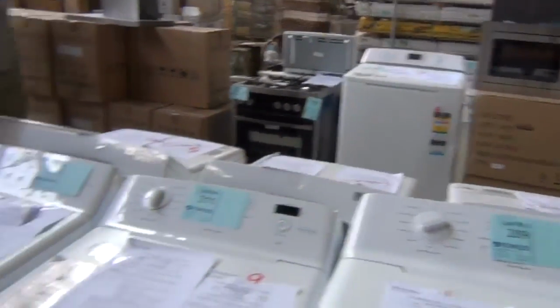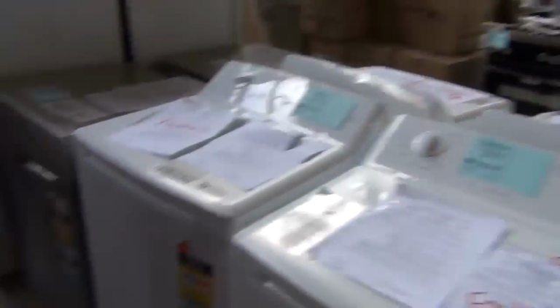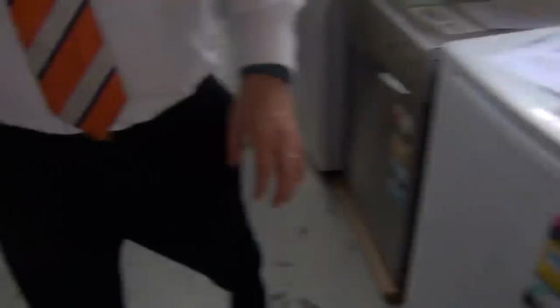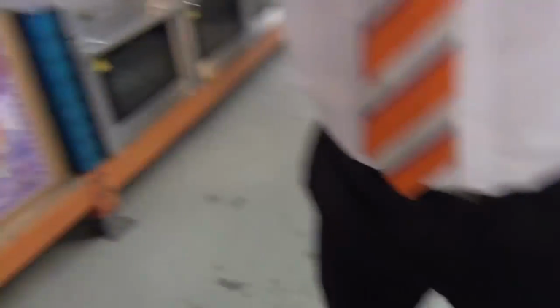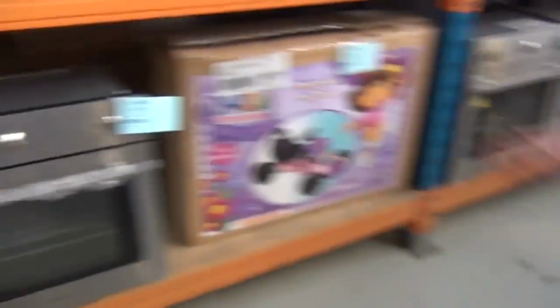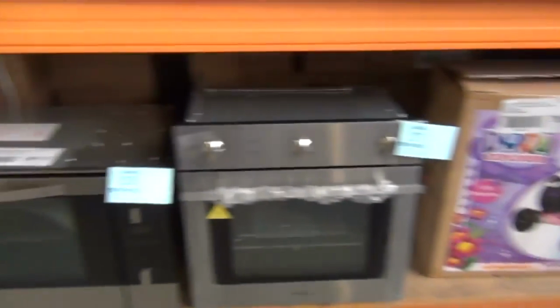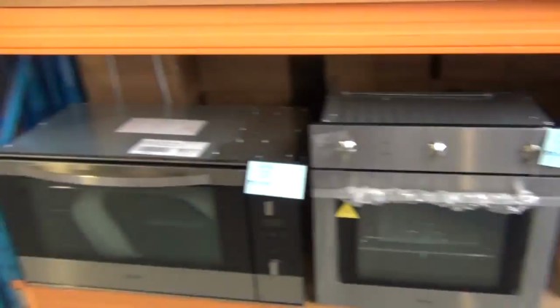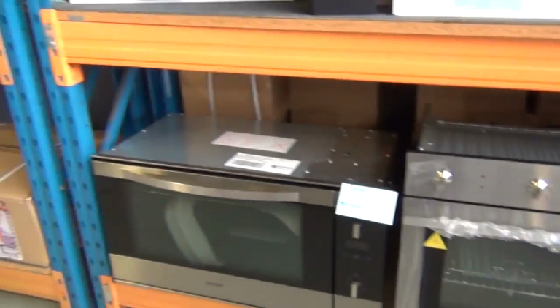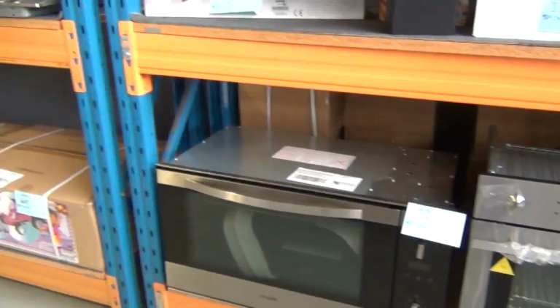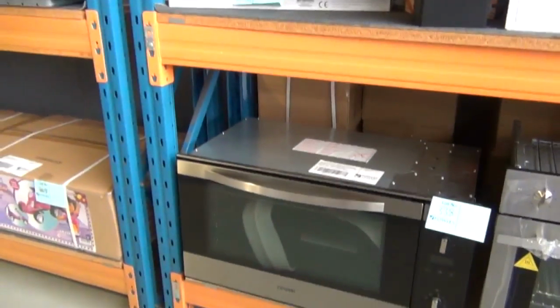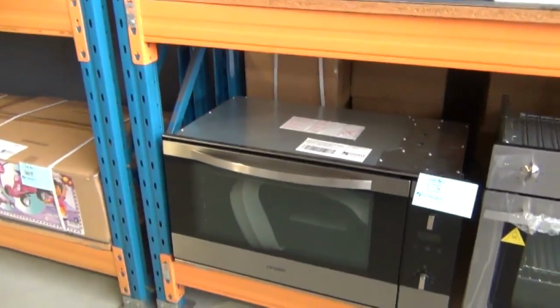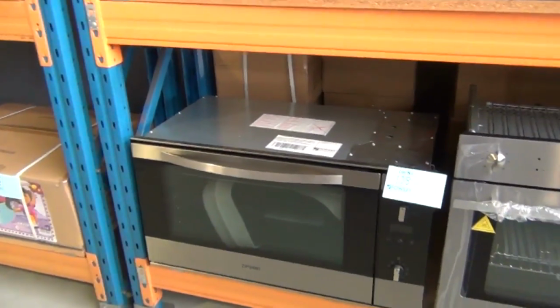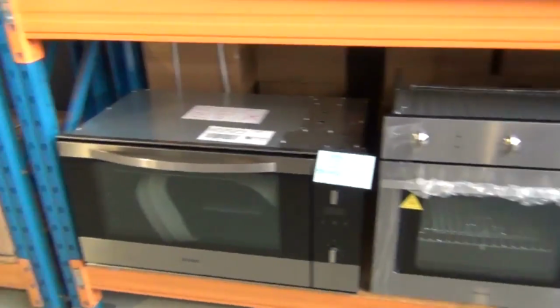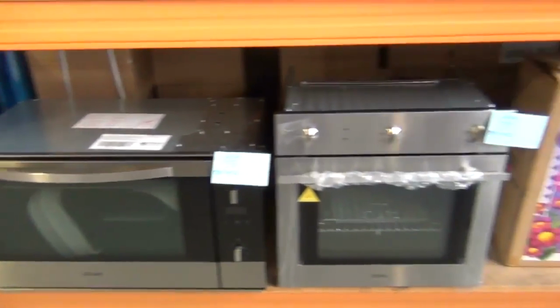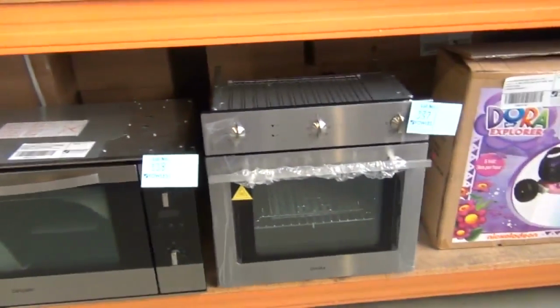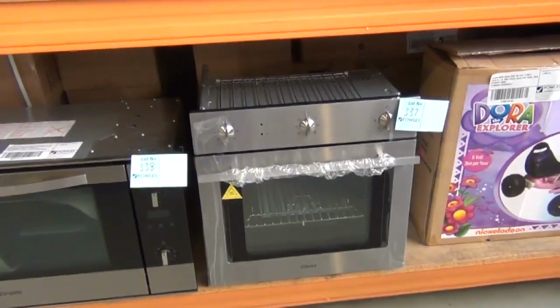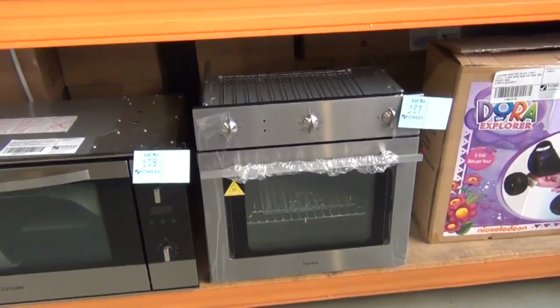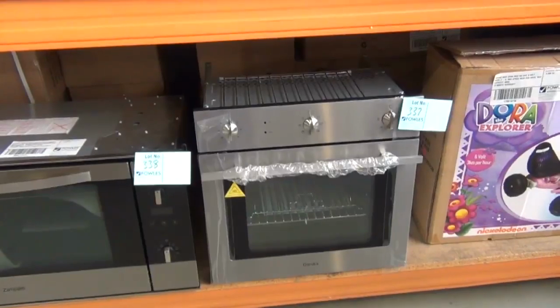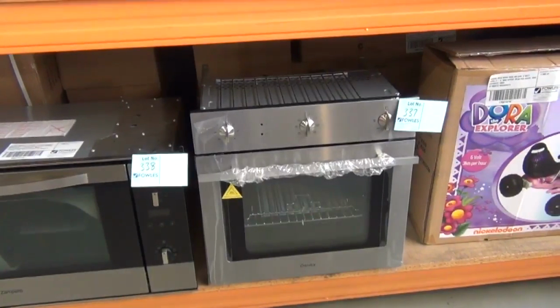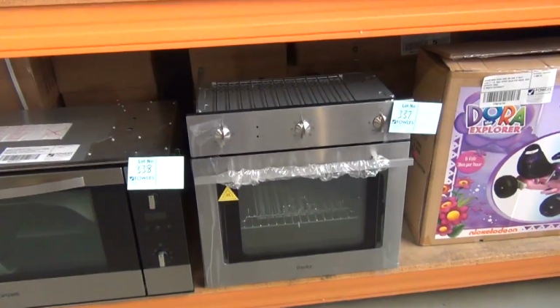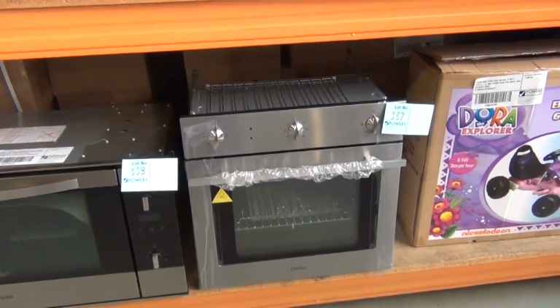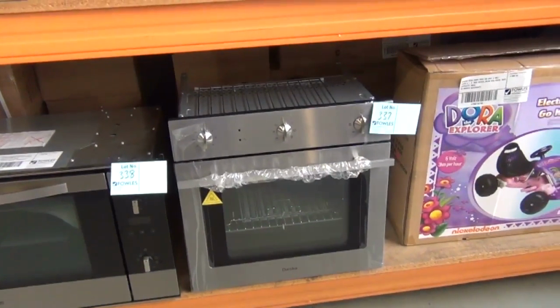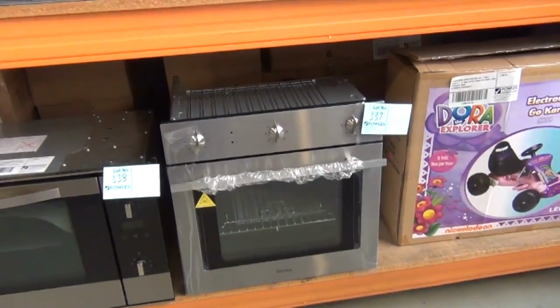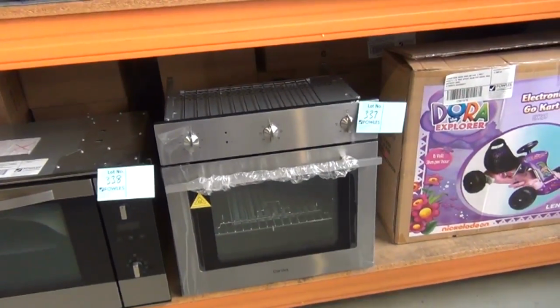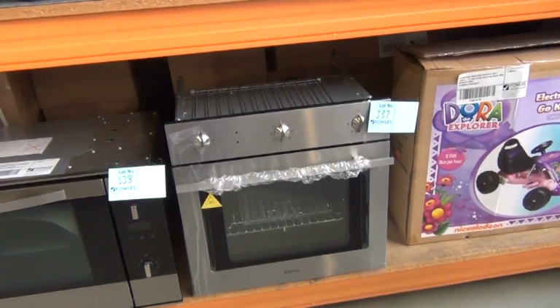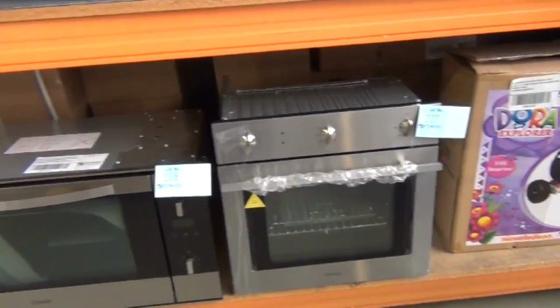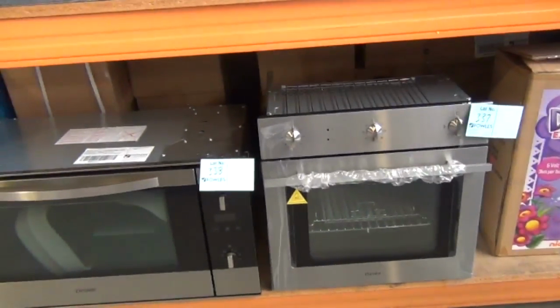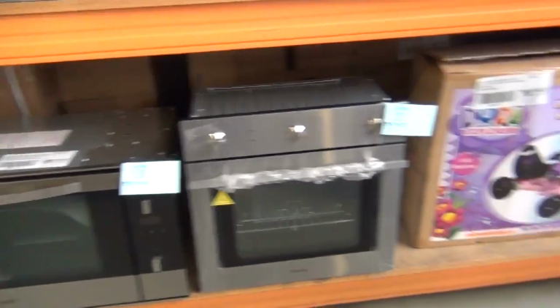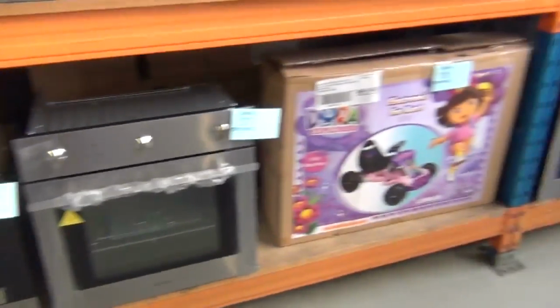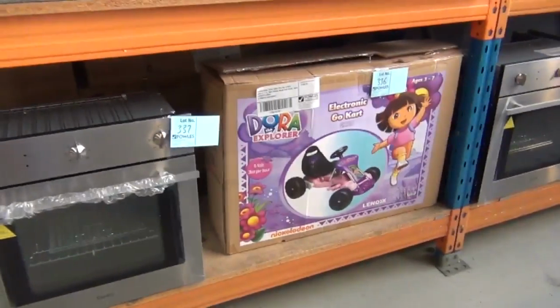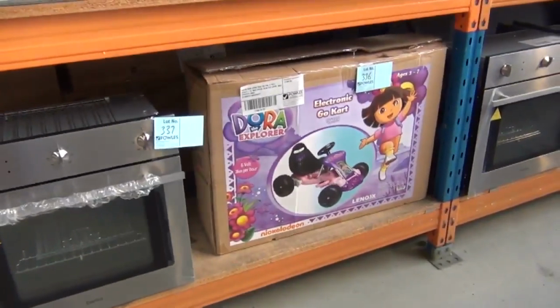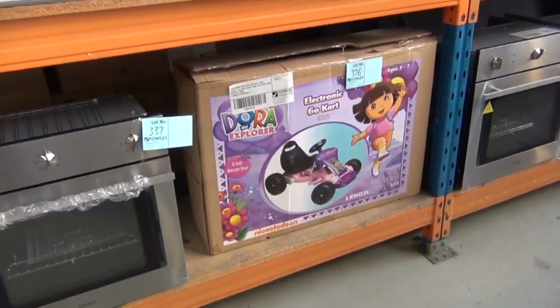Over on the other side we've got plenty of ovens in this week. We've got some beautiful Zampeti 900mm ovens, and also some Danika 600mm ovens — they're around the $400 mark on those.